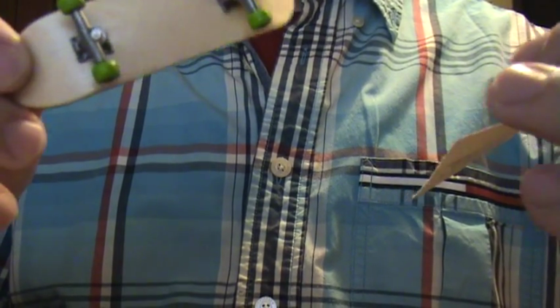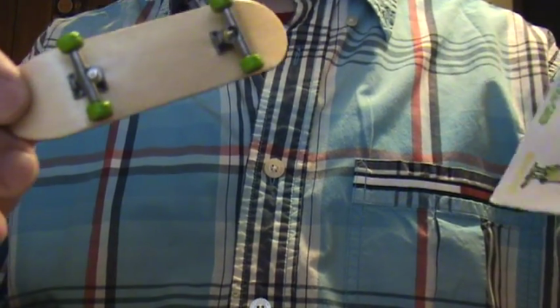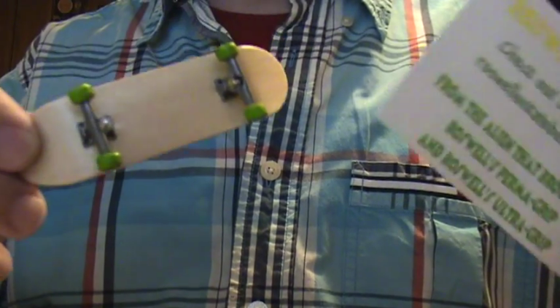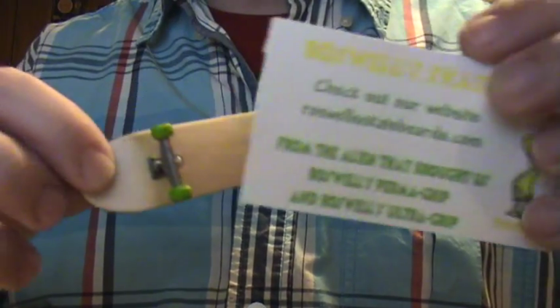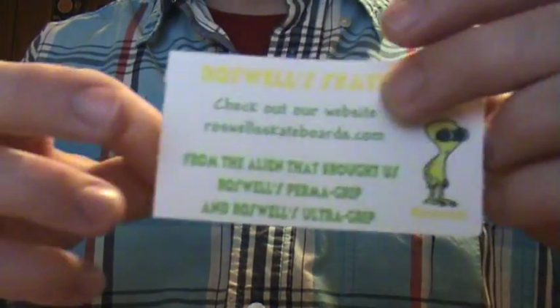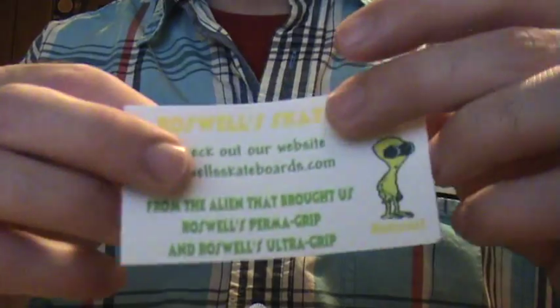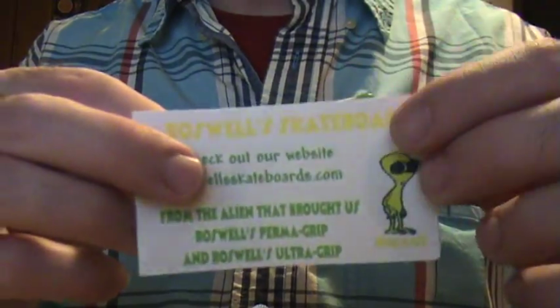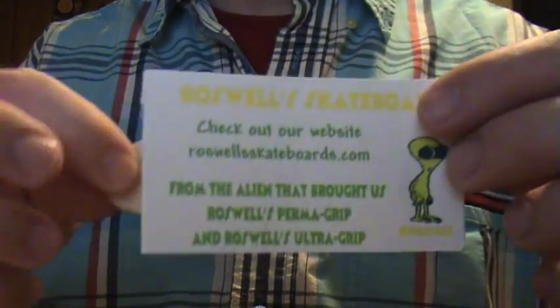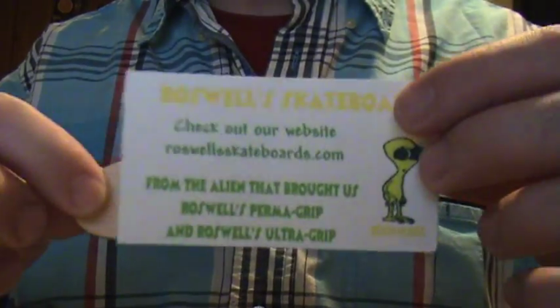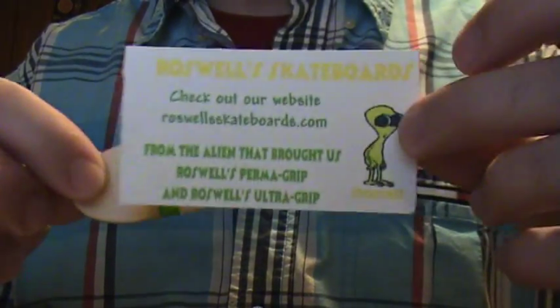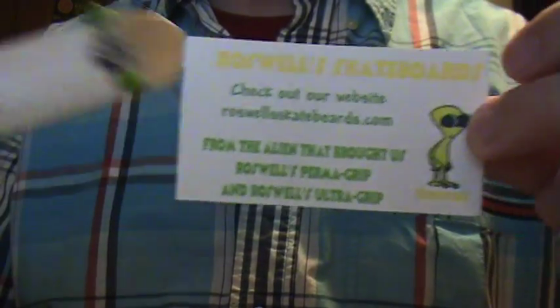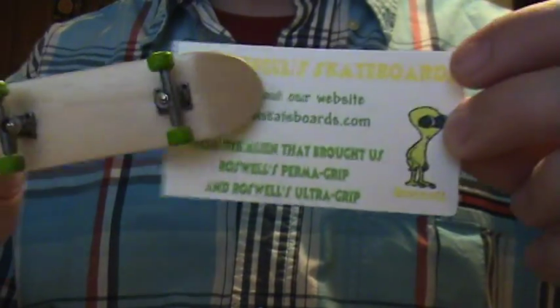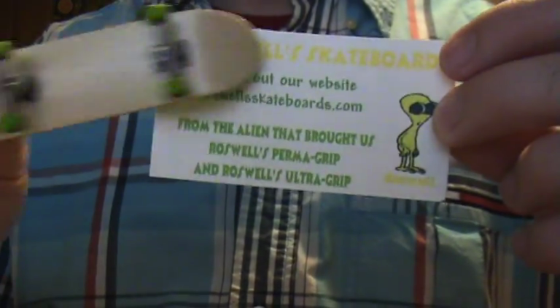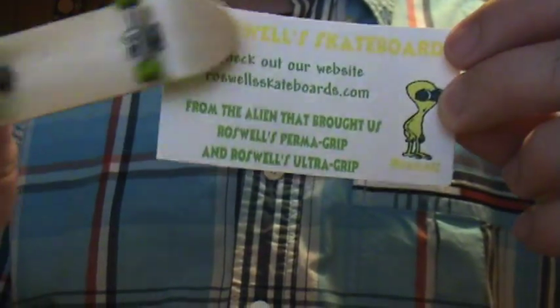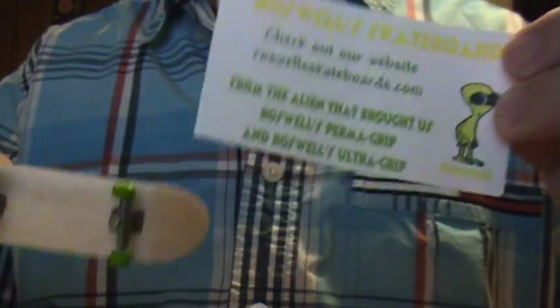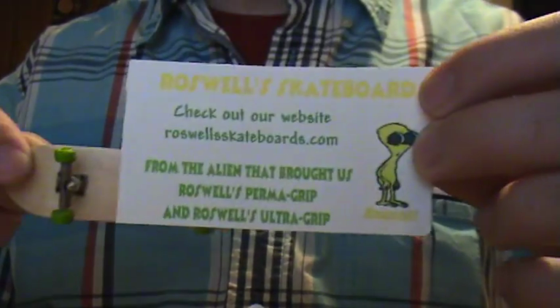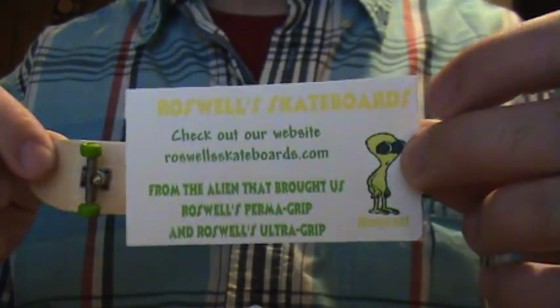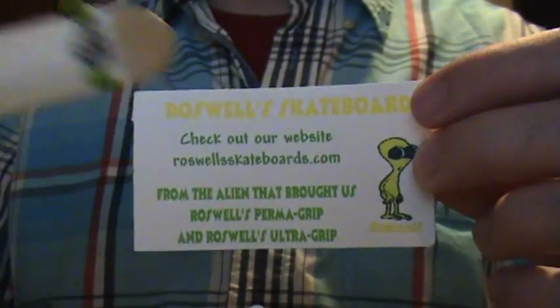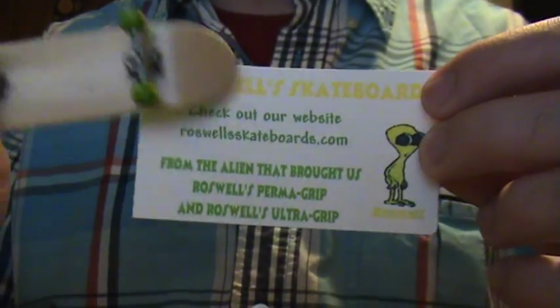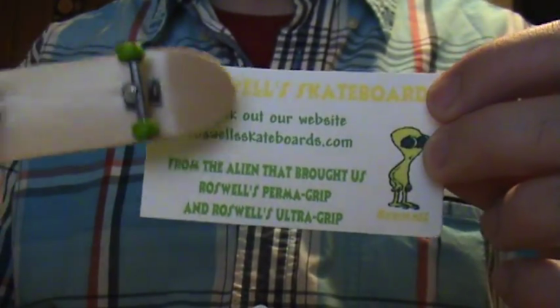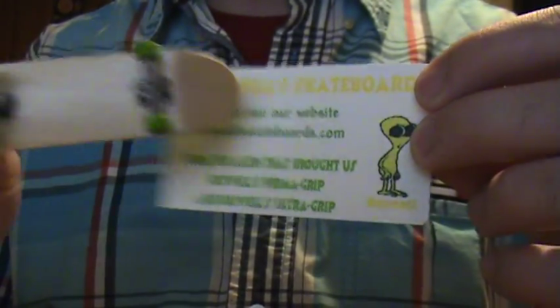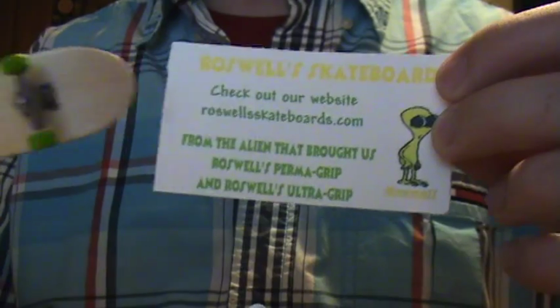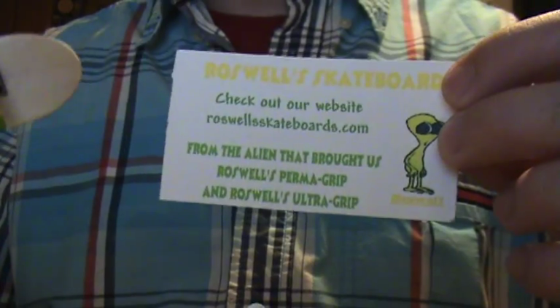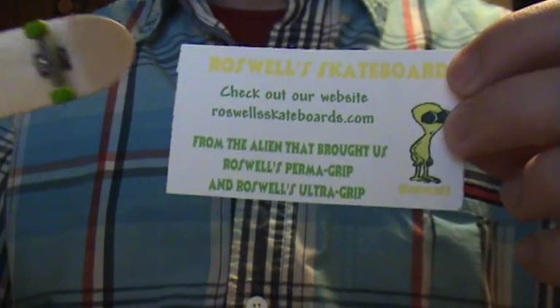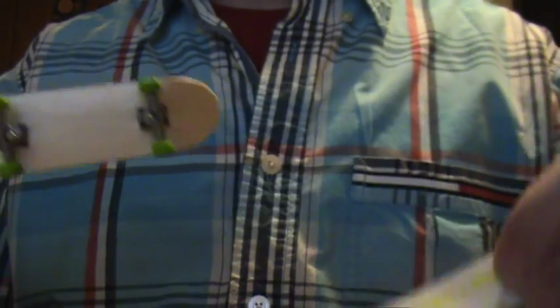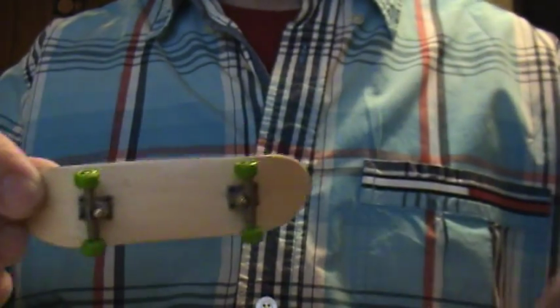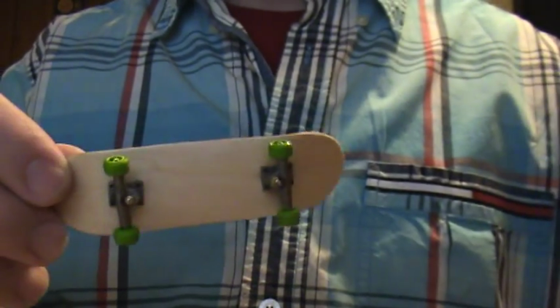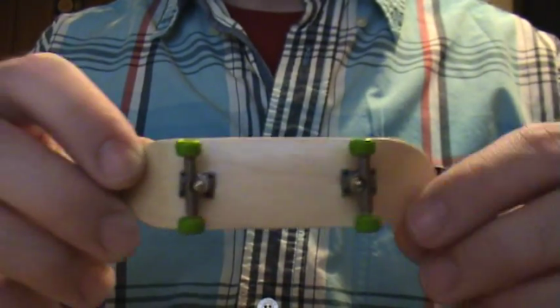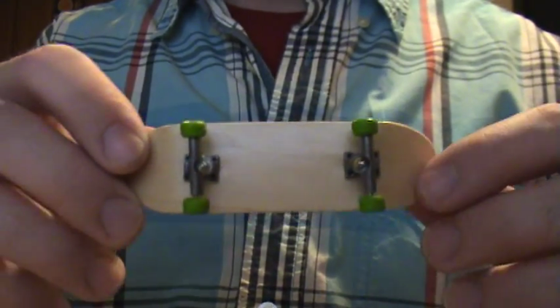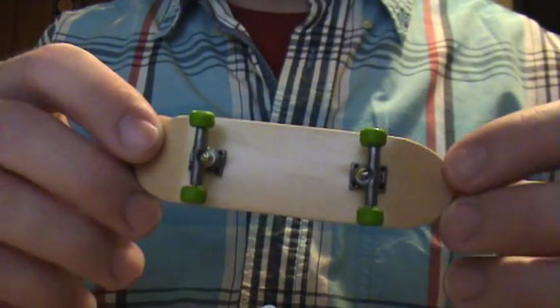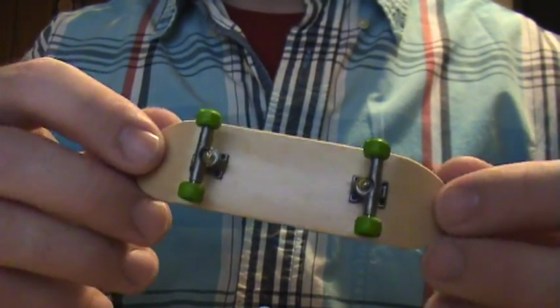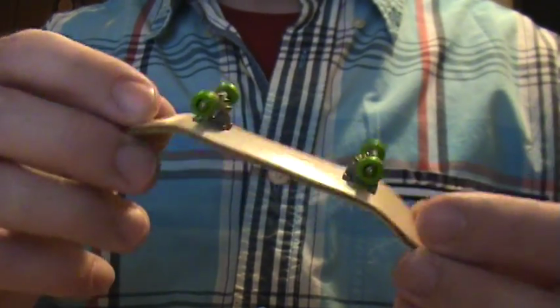Also, if you guys are looking for grip tape for your regular skateboard, I think they have it there too. There's a lot of cool stuff on that website, so check that out after you watch this review.